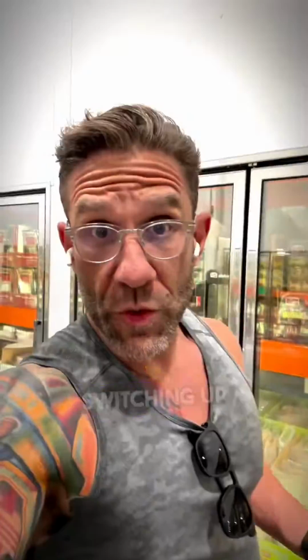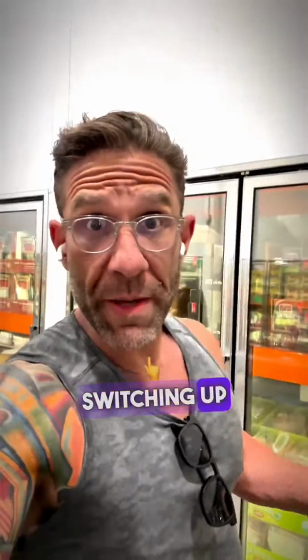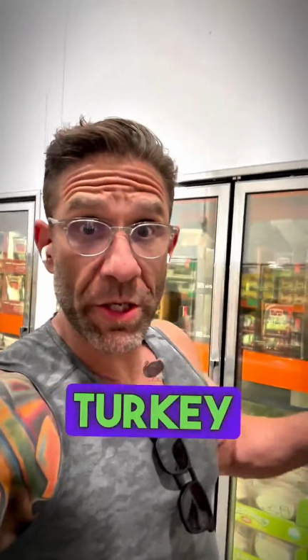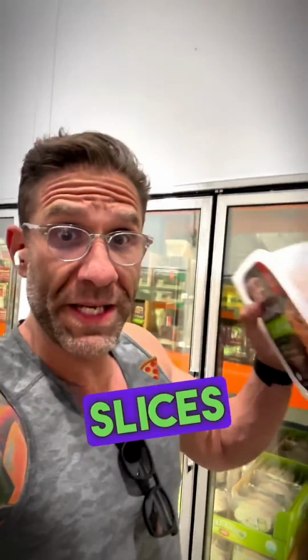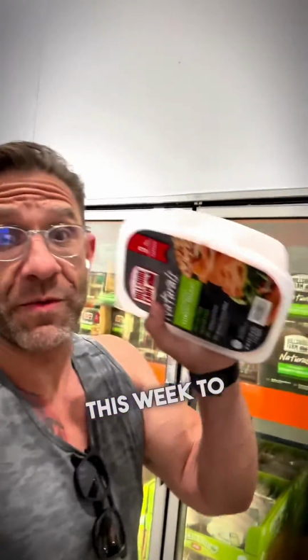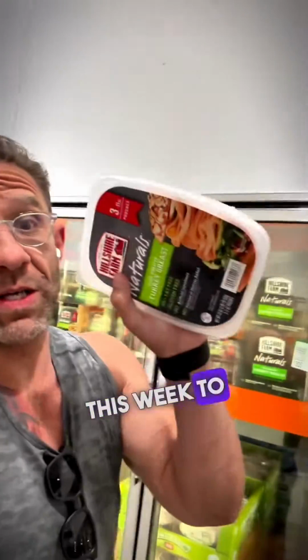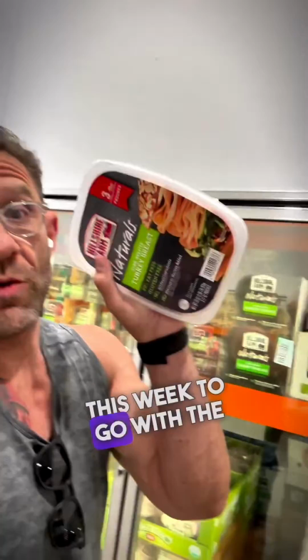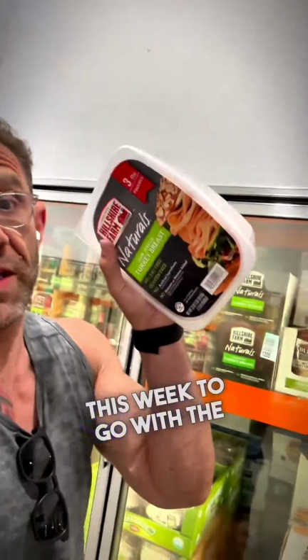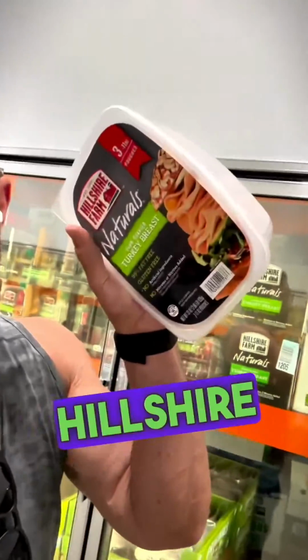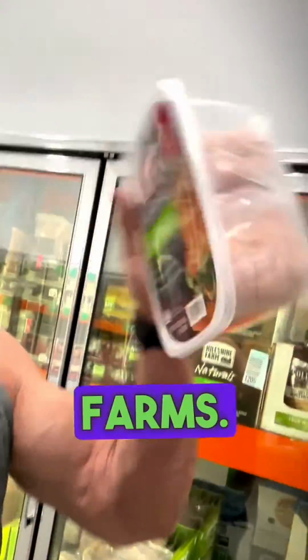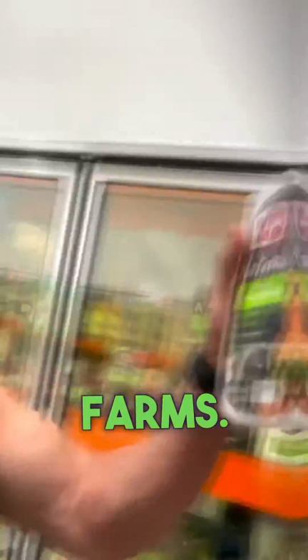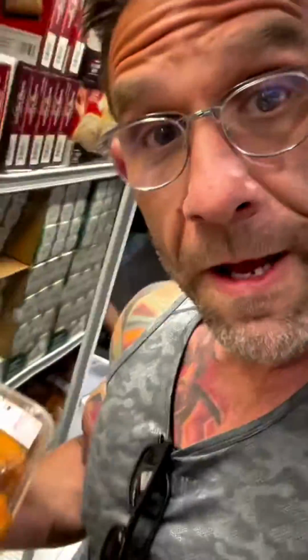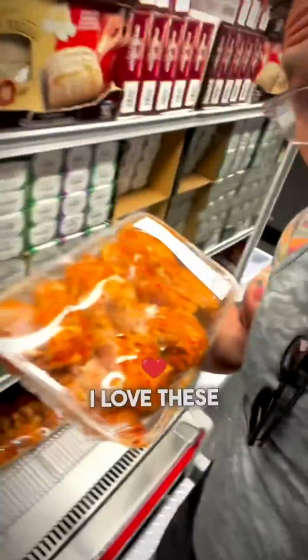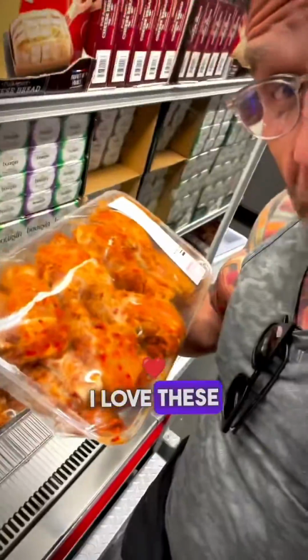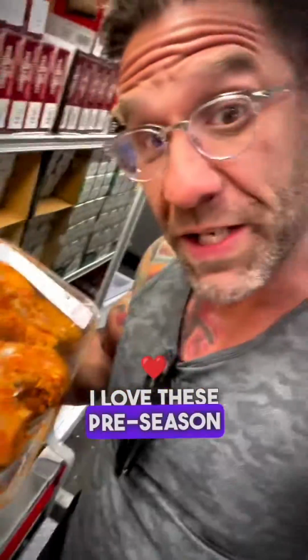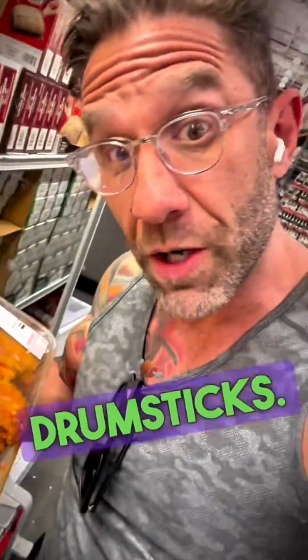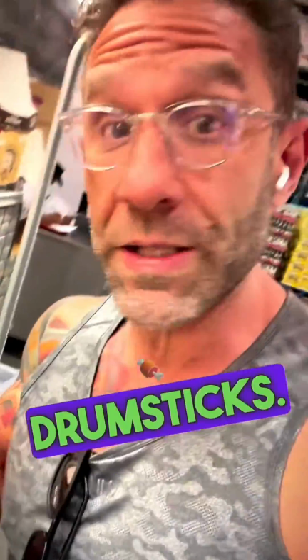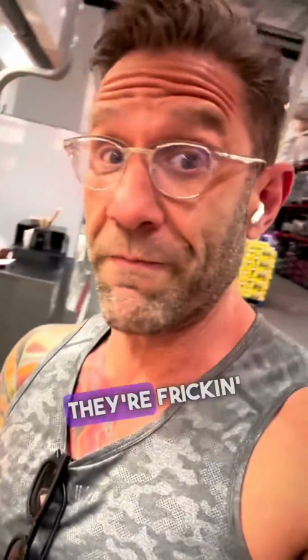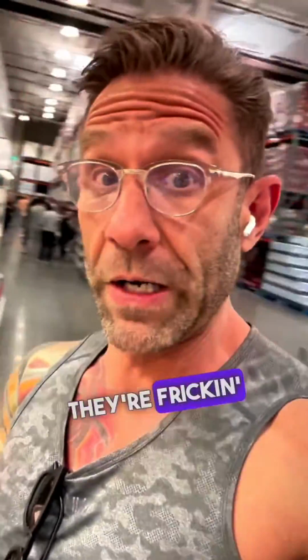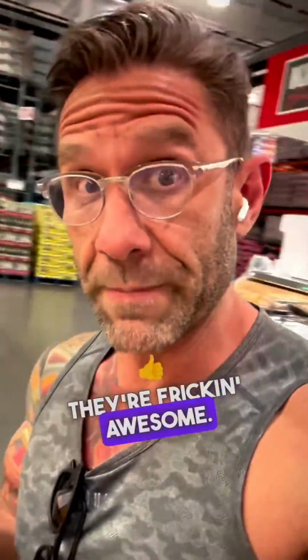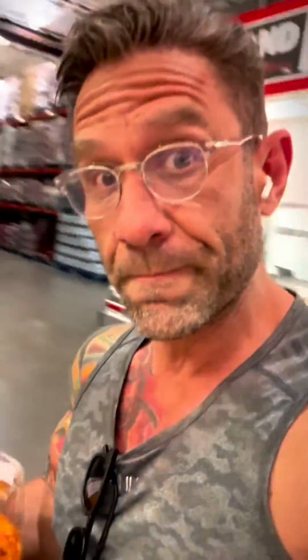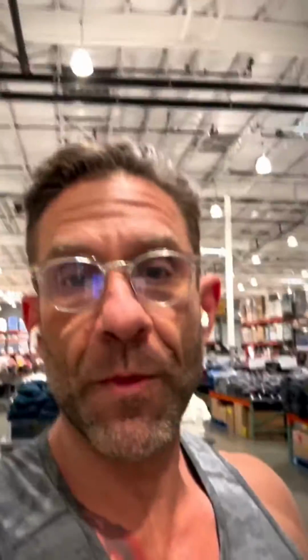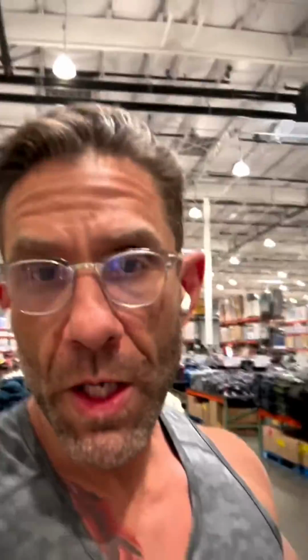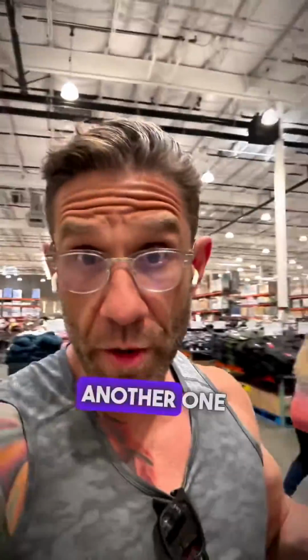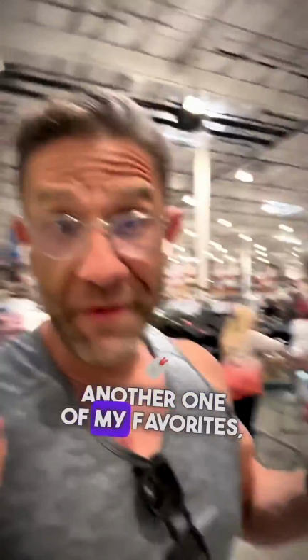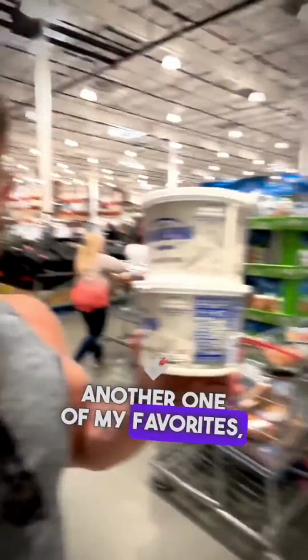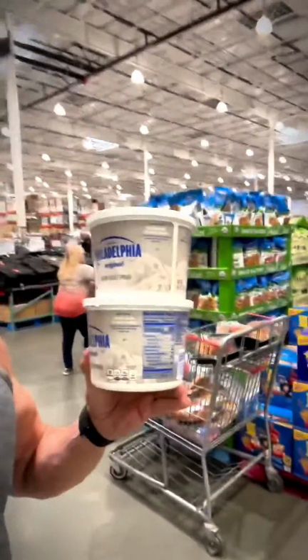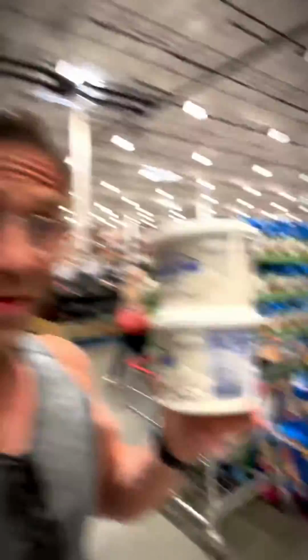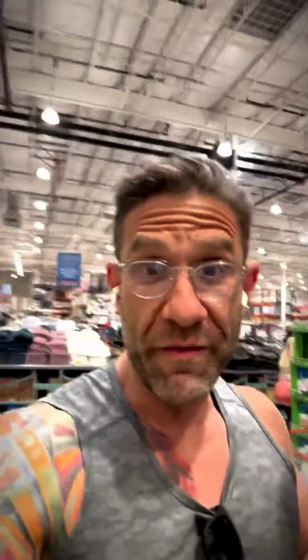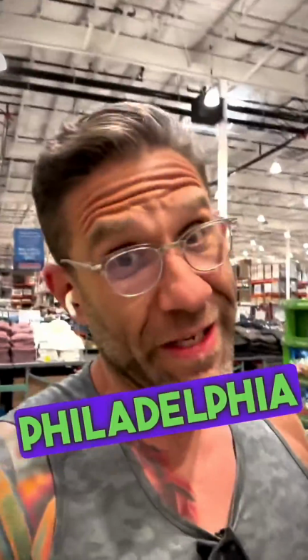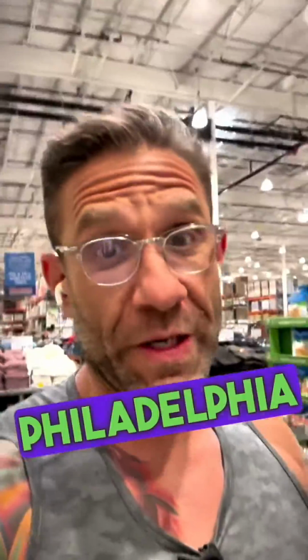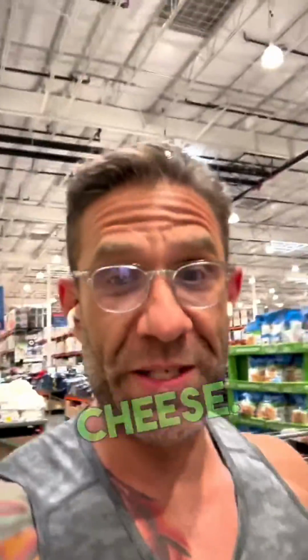Switching up my turkey slices this week to go with the Heelshire Farms. I love these pre-seasoned drumsticks — they're frickin' awesome. Another one of my favorites? Philadelphia cream cheese.